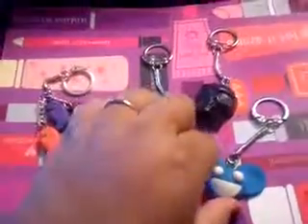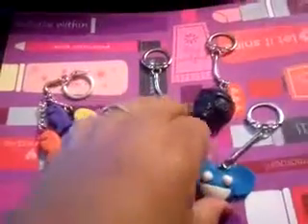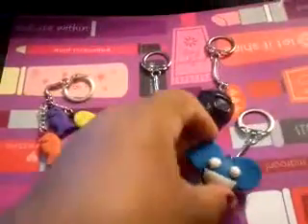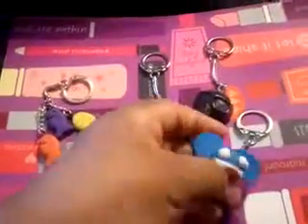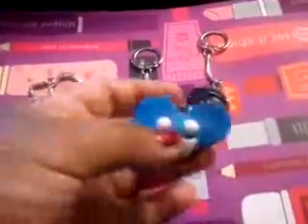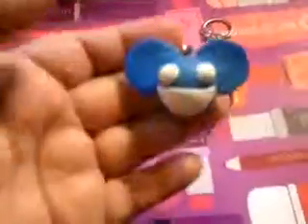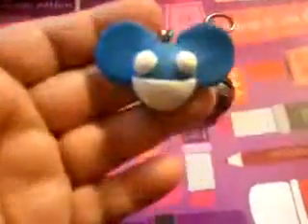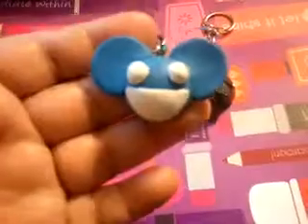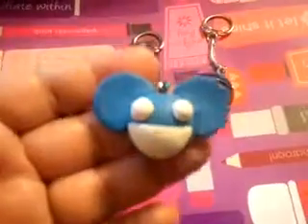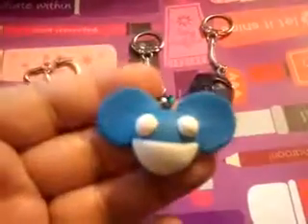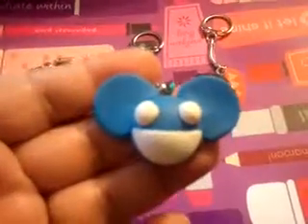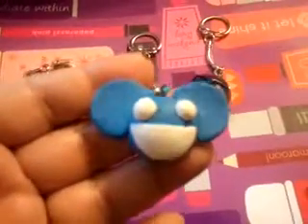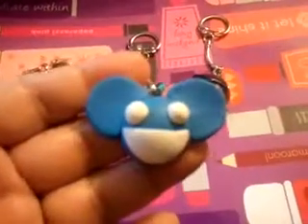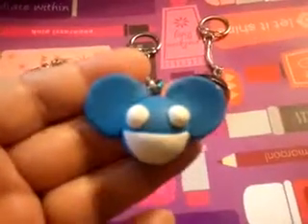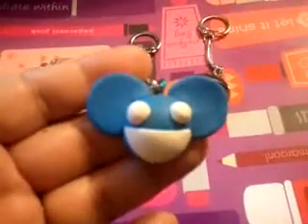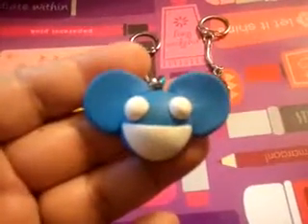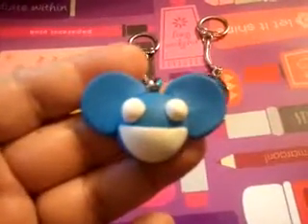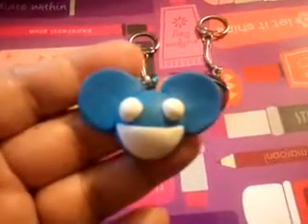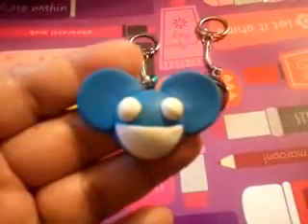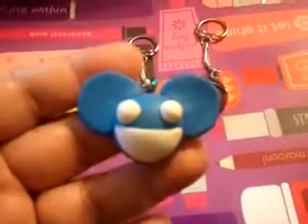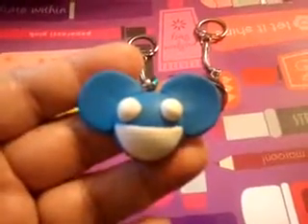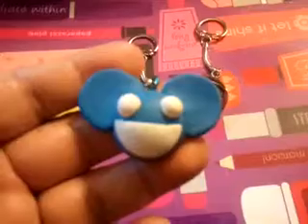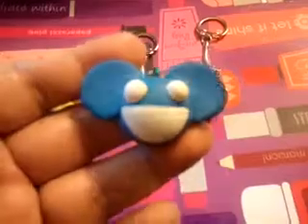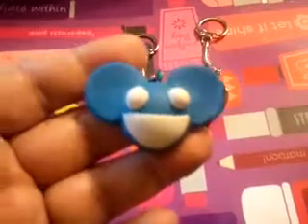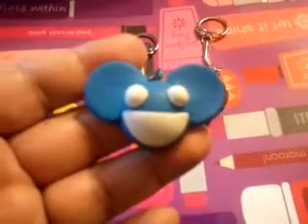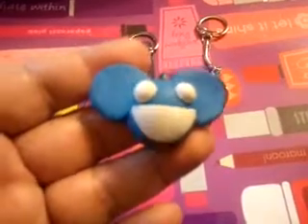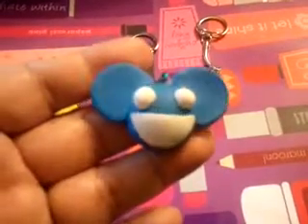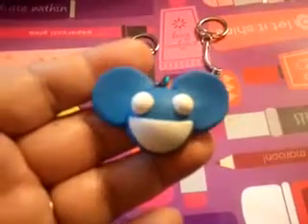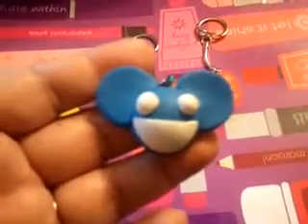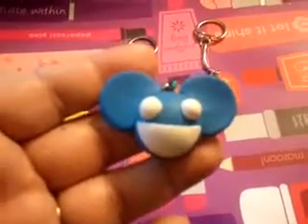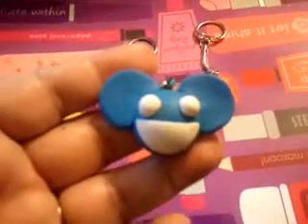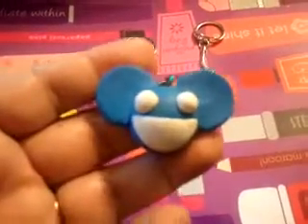This is the other polymer clay one, and this one is the Deadmau5. He's a DJ, and he wears this big old head. It looks like a big old piñata head.